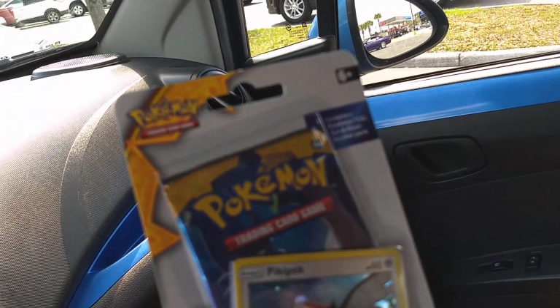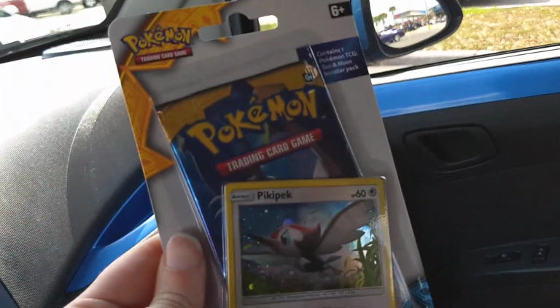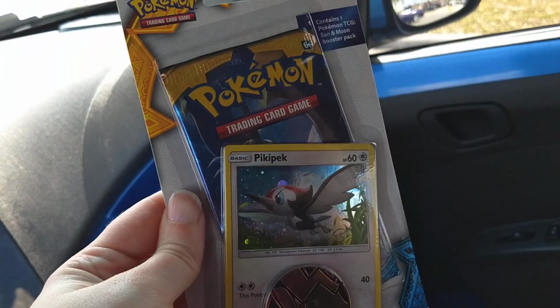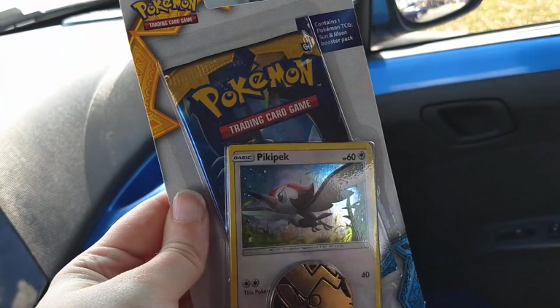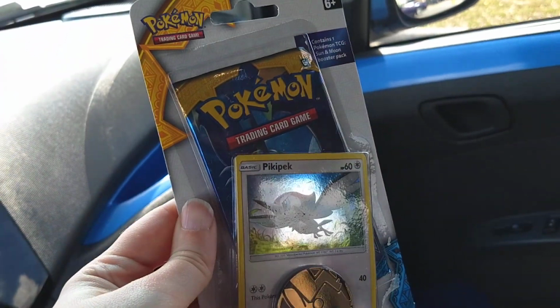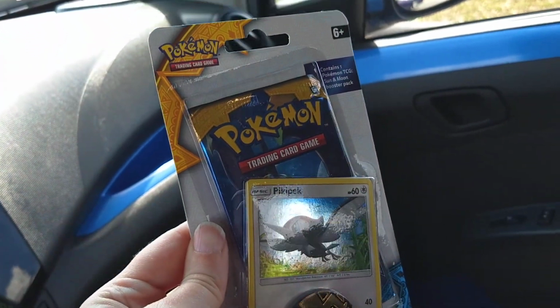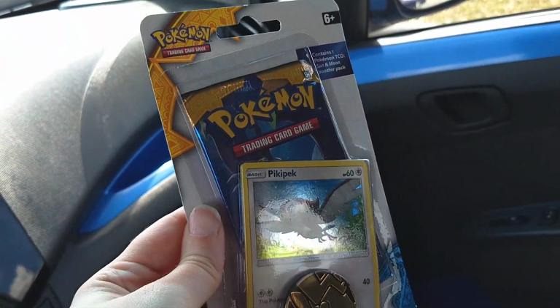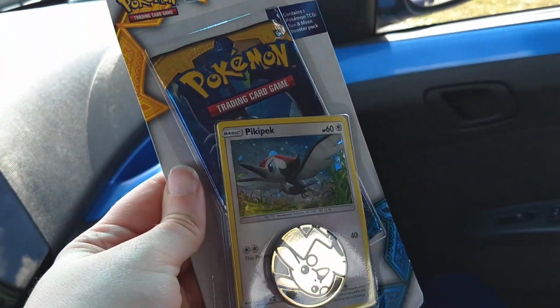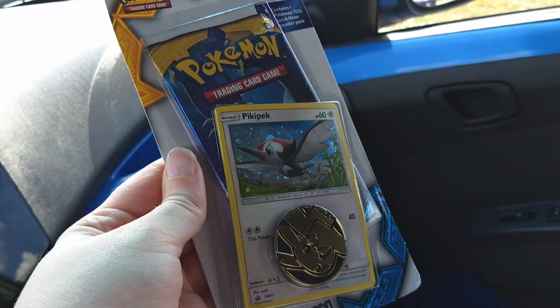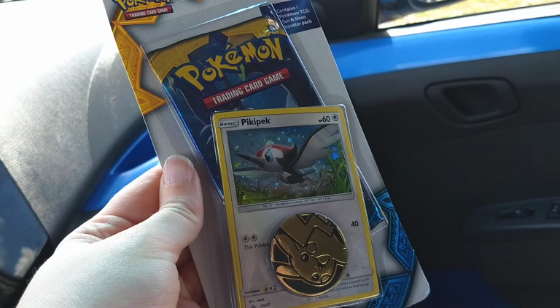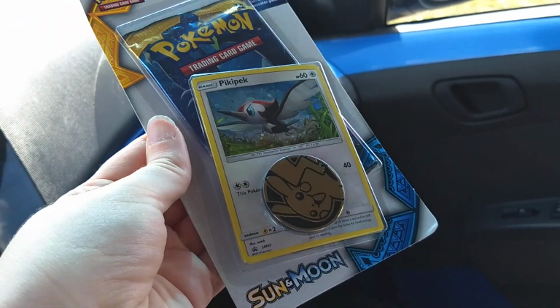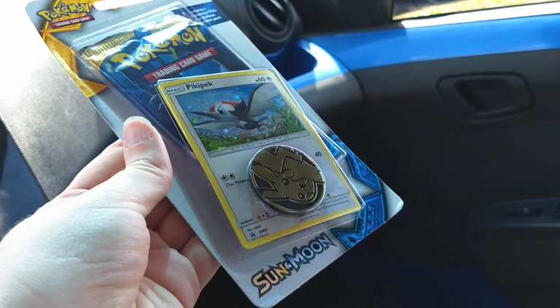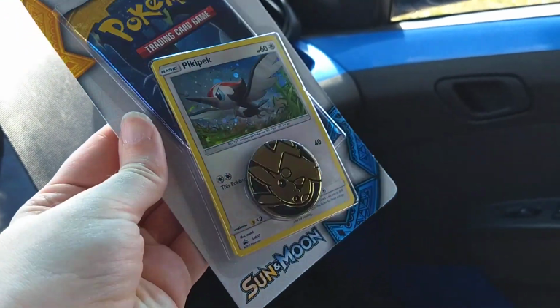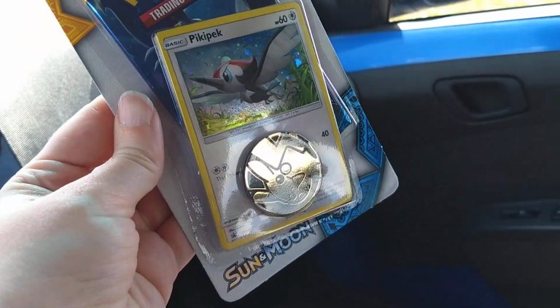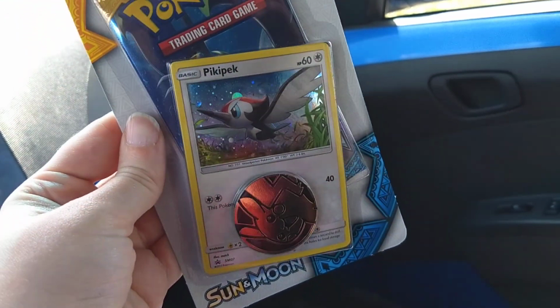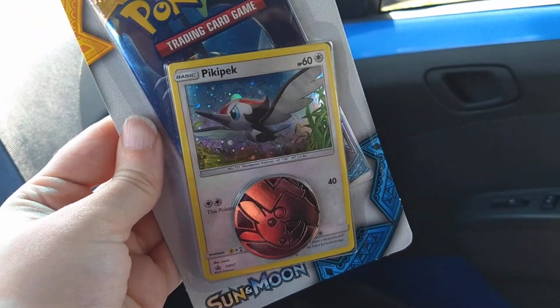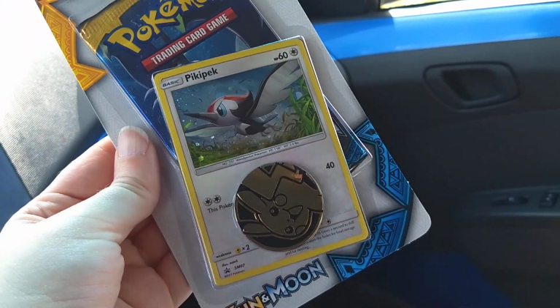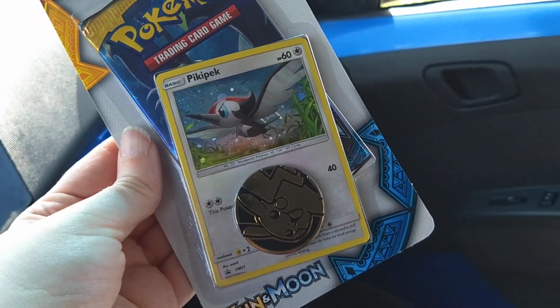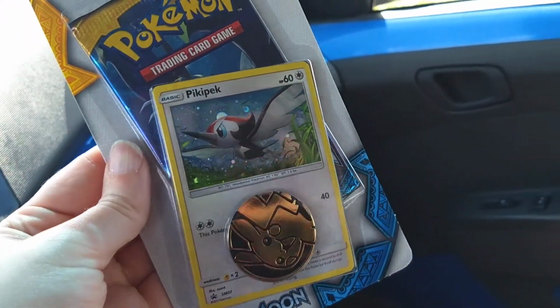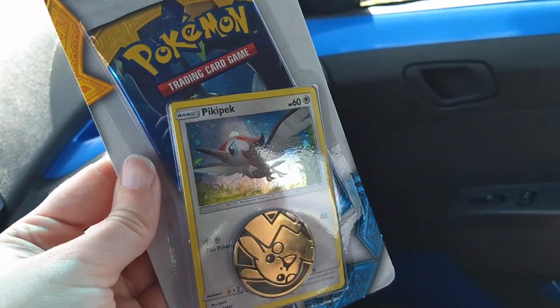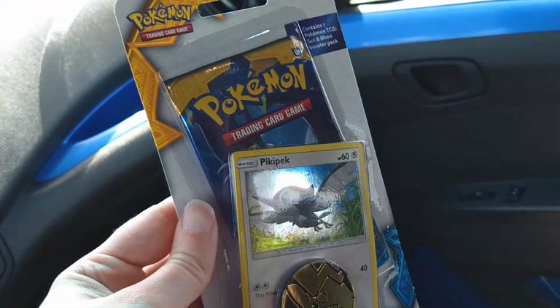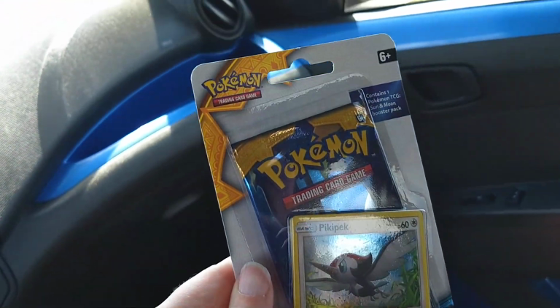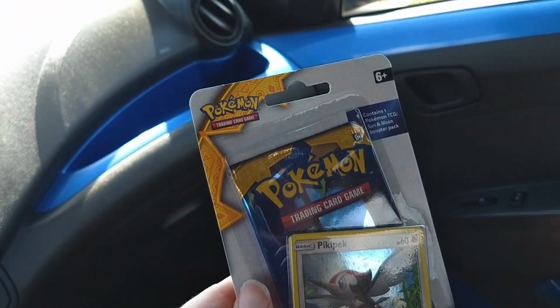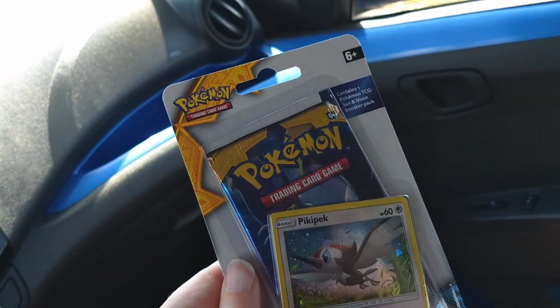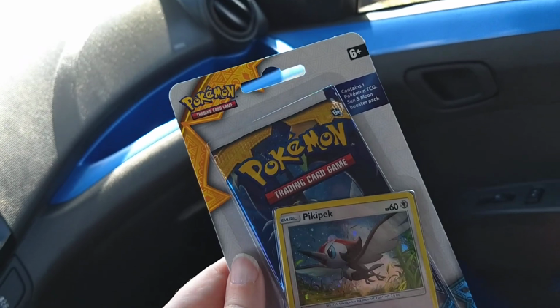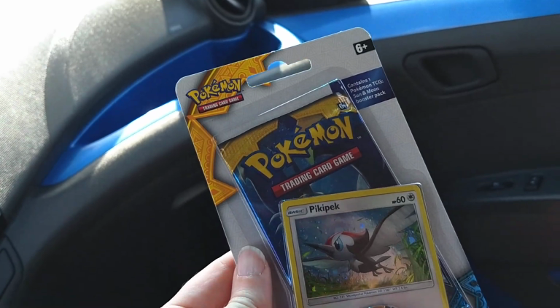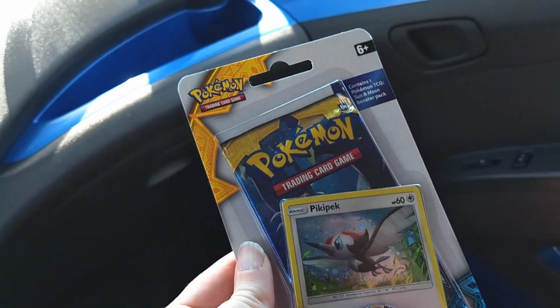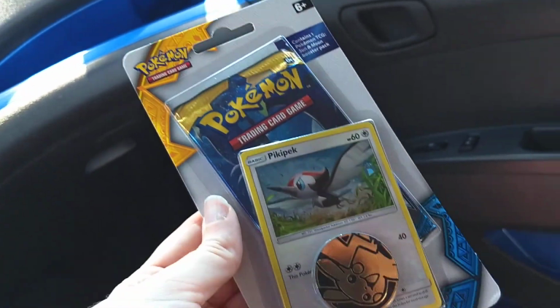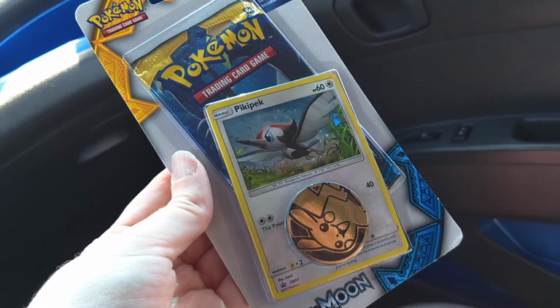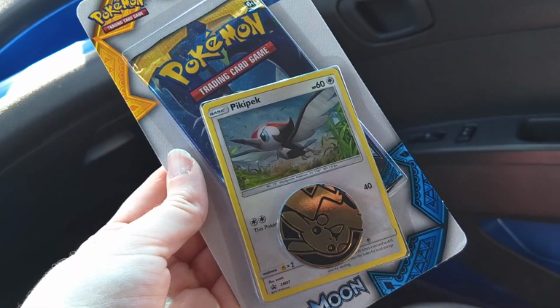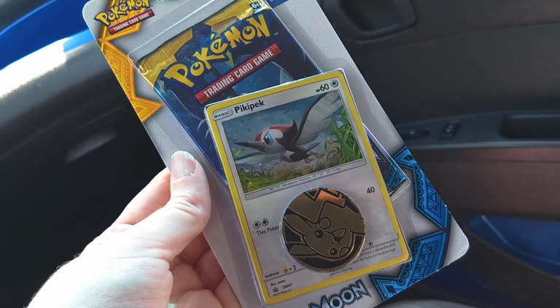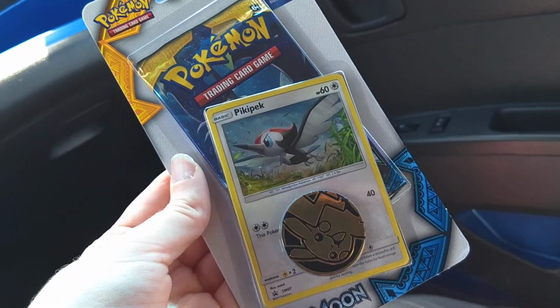Got some Pokémon cards. I think these are less than five bucks. There's like a pack and some counters in there. I haven't played the game in ages since like the original, so I'm getting back into it very slowly.